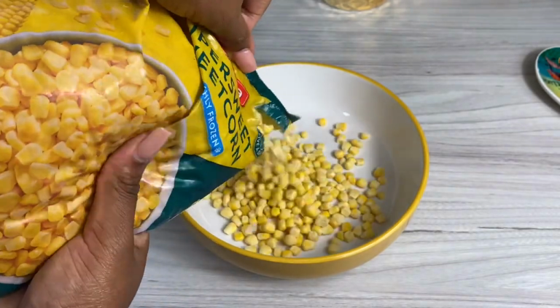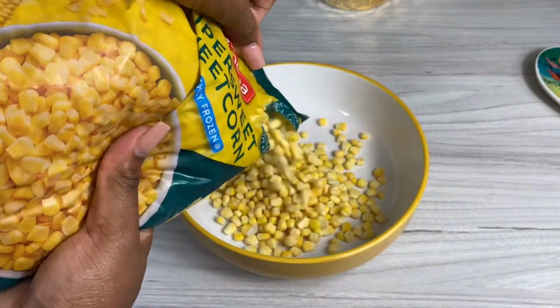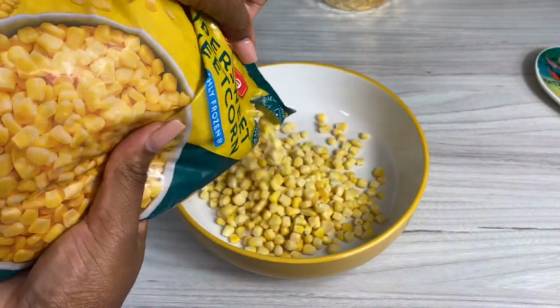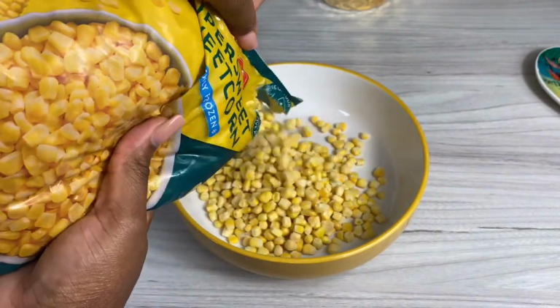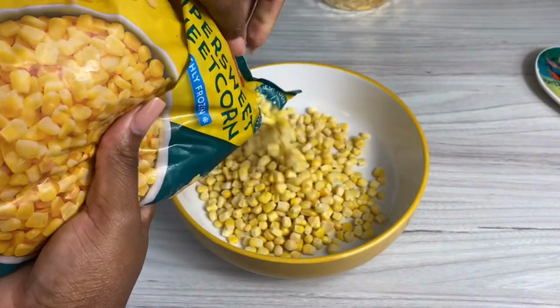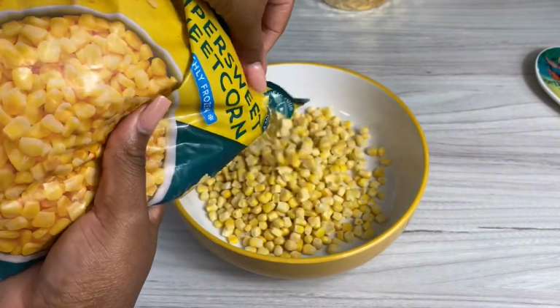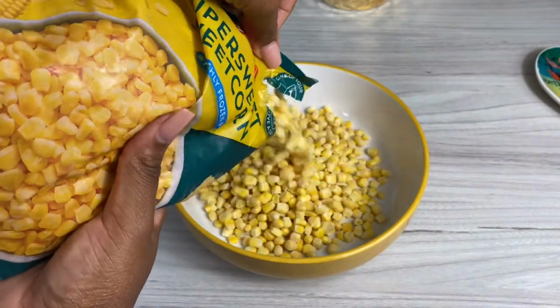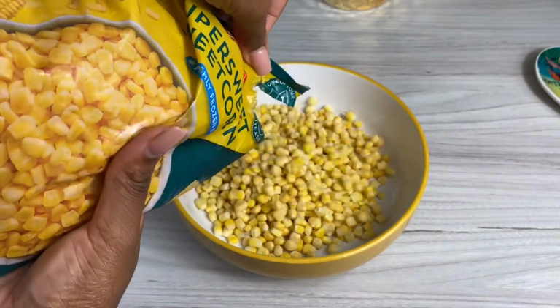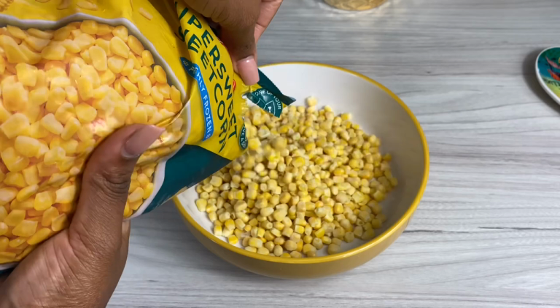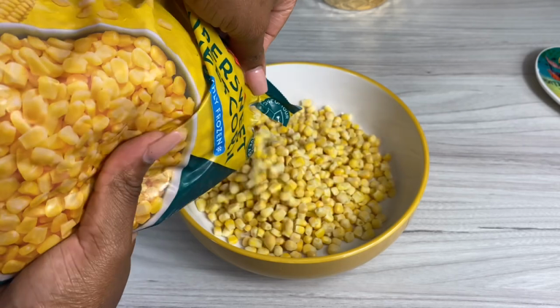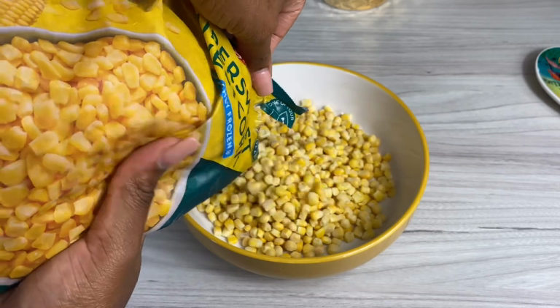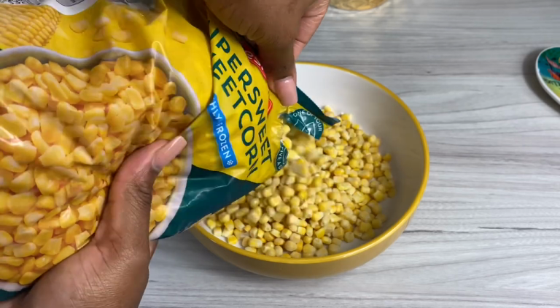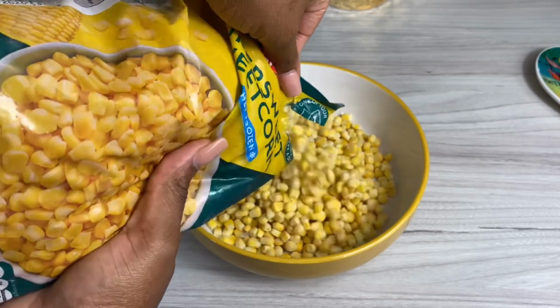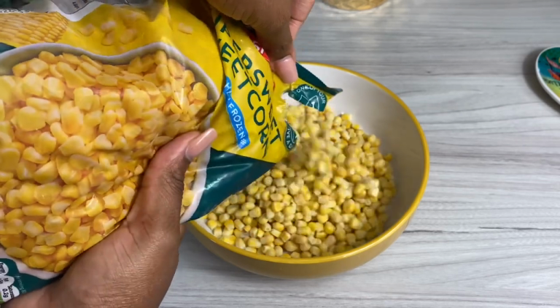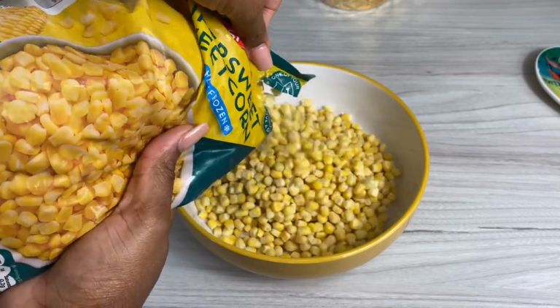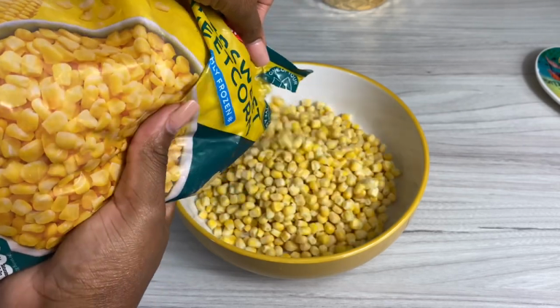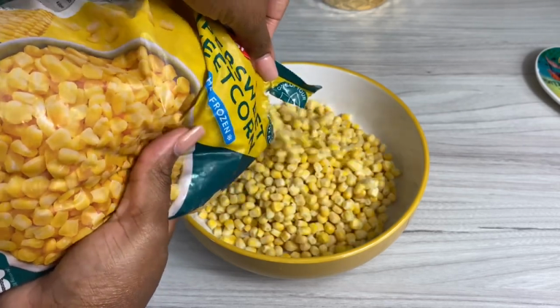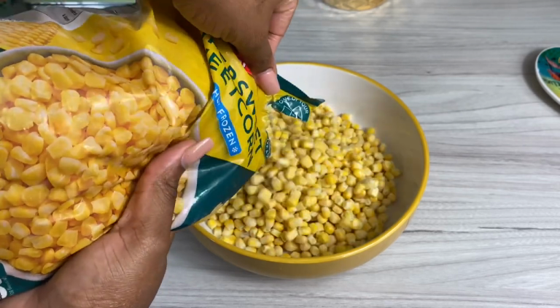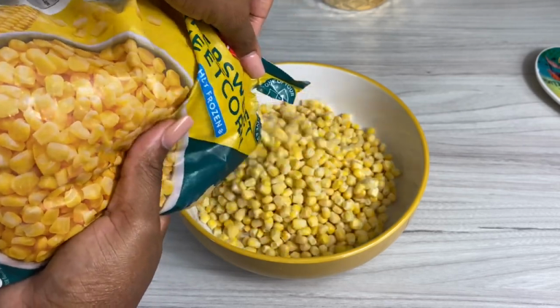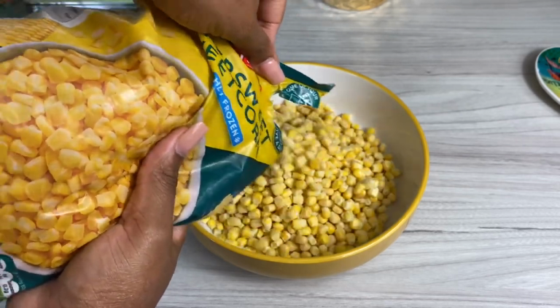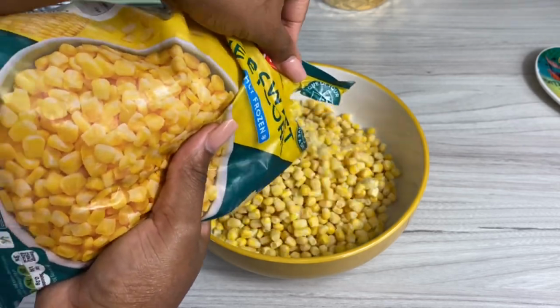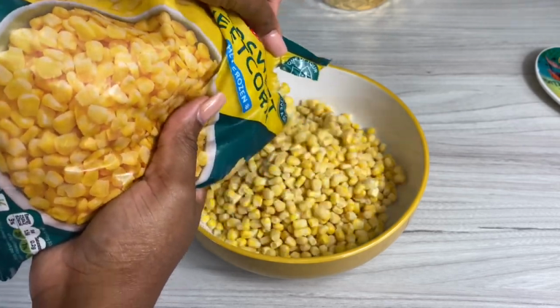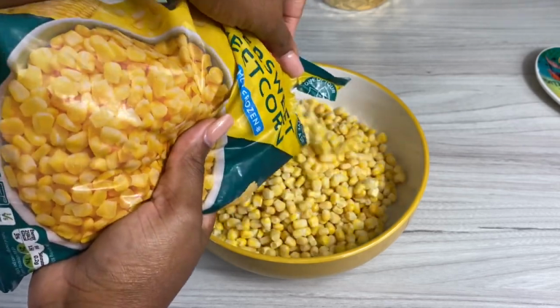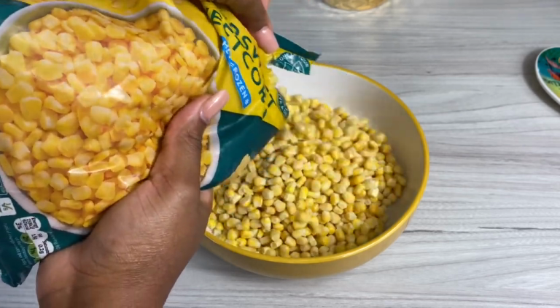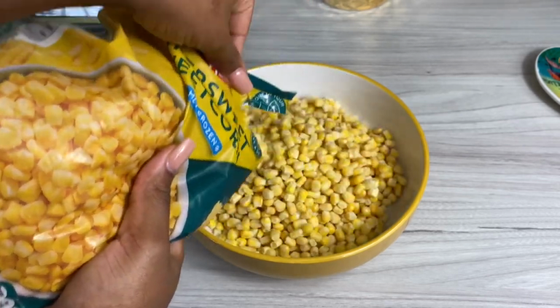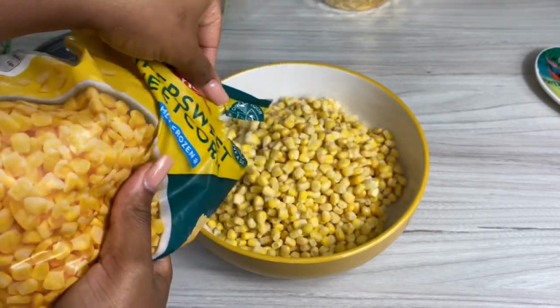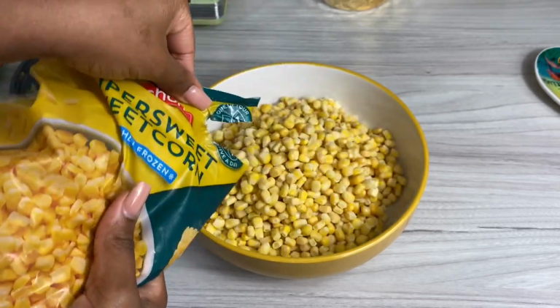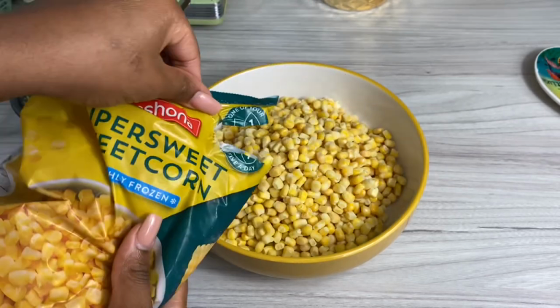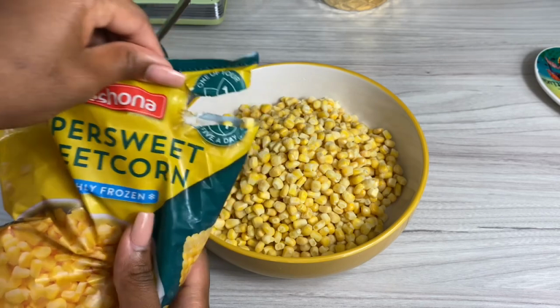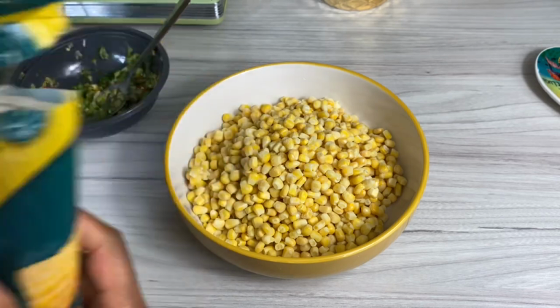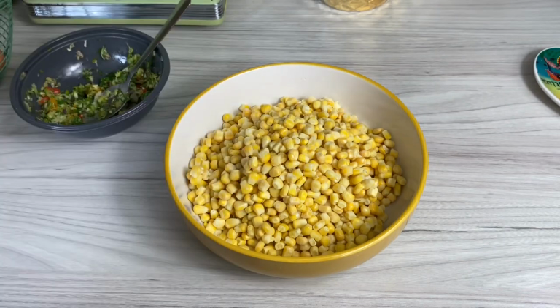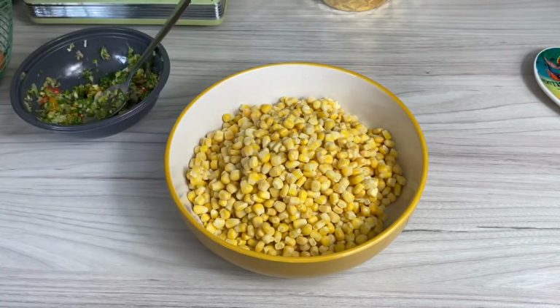I've never made one before, but I have a vague idea on how to make it. I have frozen corn and I'm gonna go in with some warm water and let it sit for about five minutes till it defrosts.